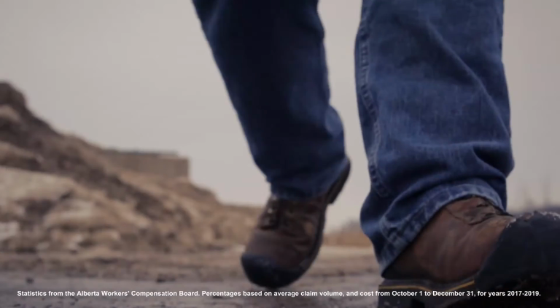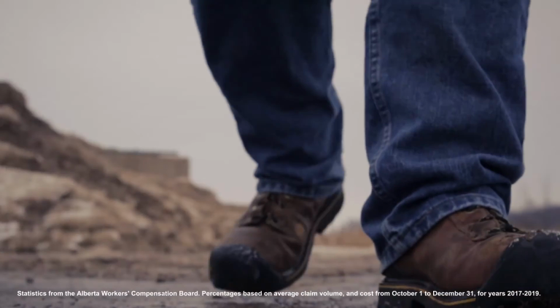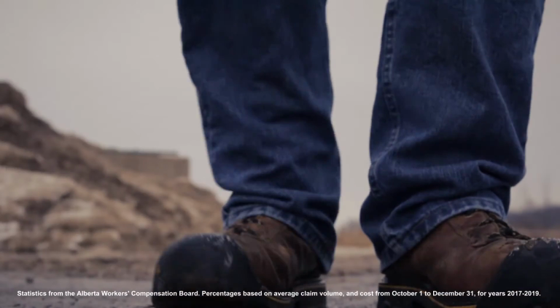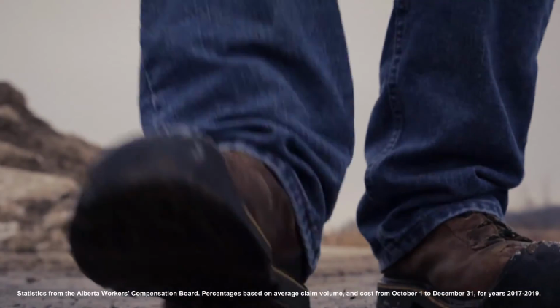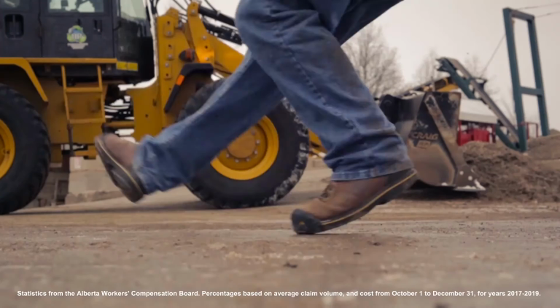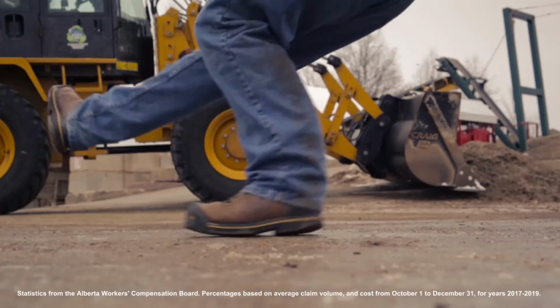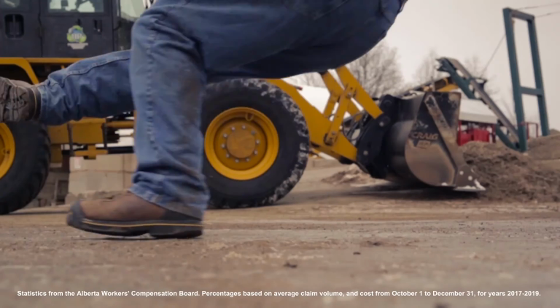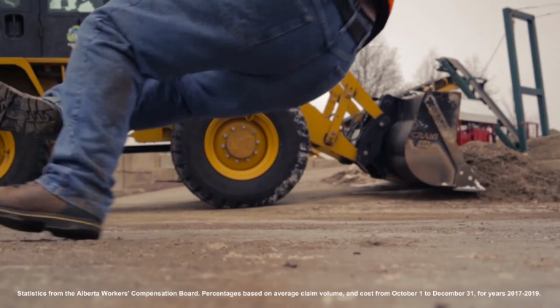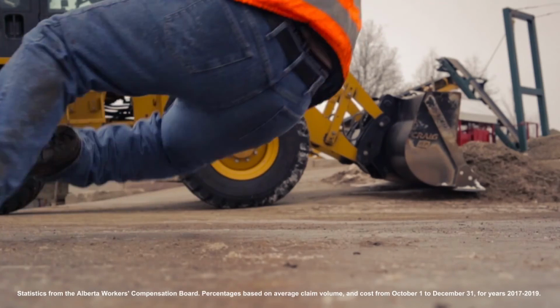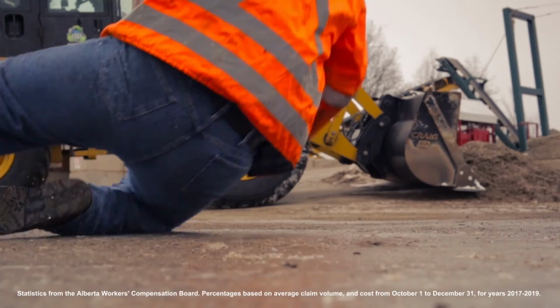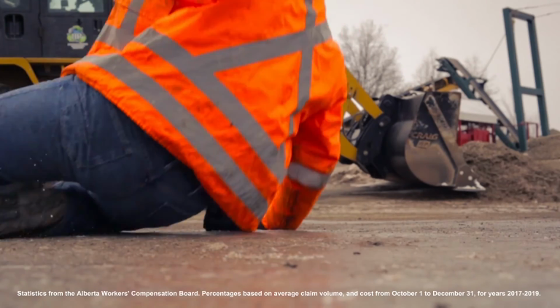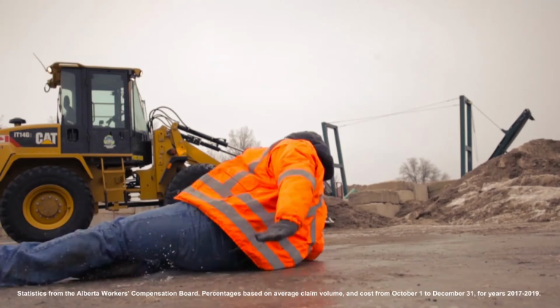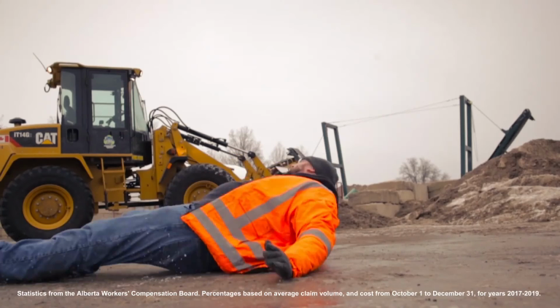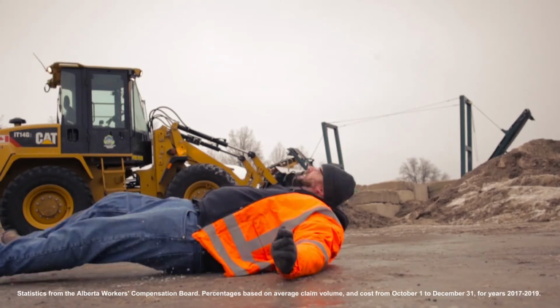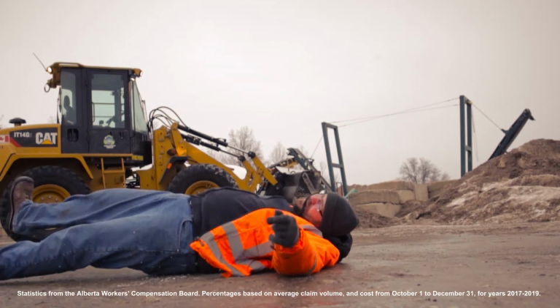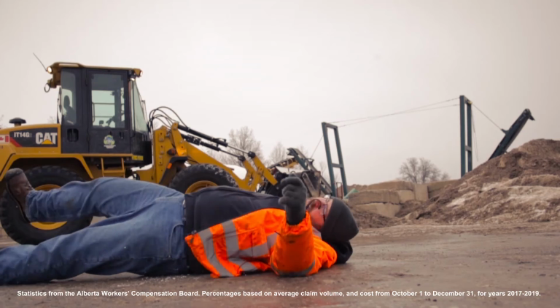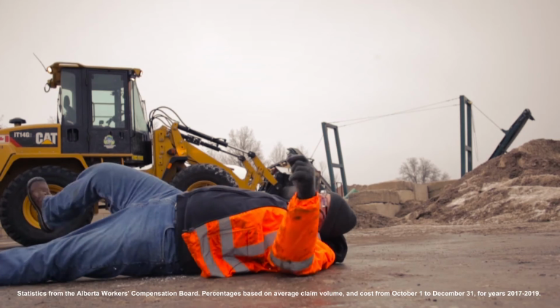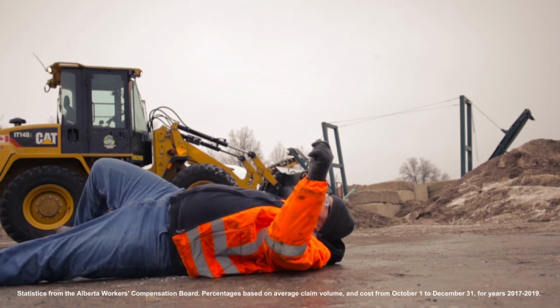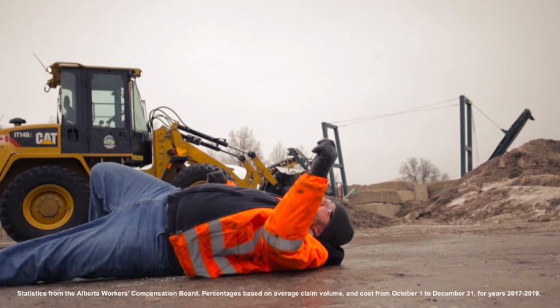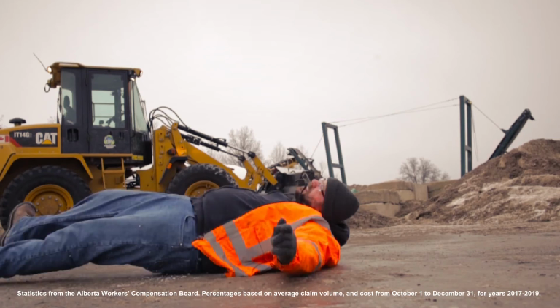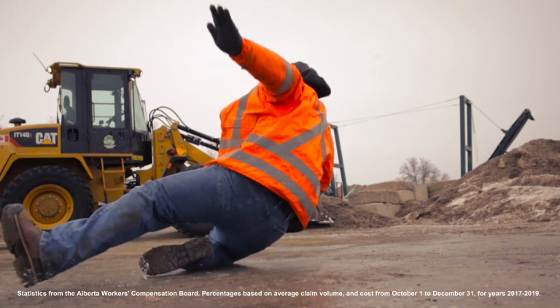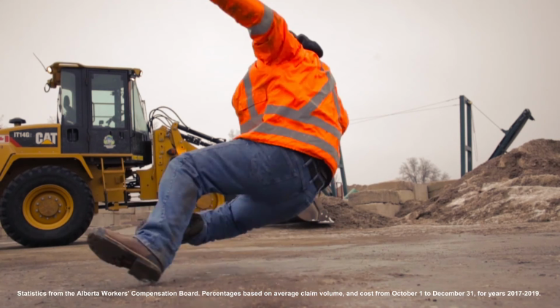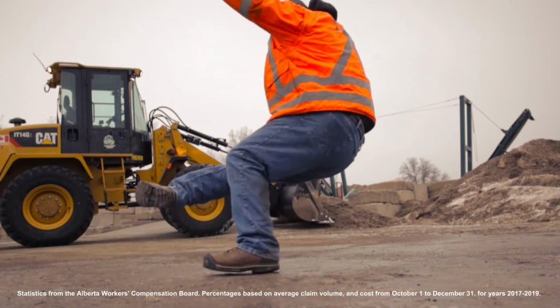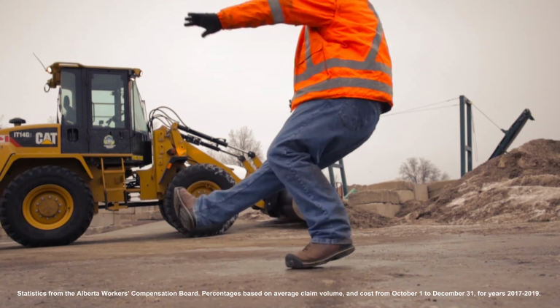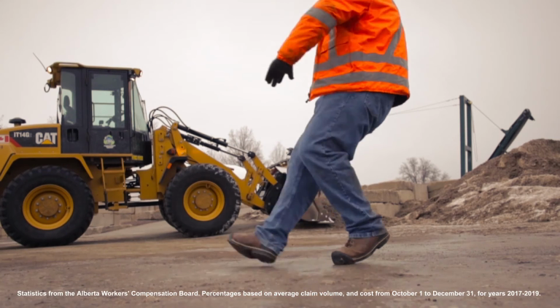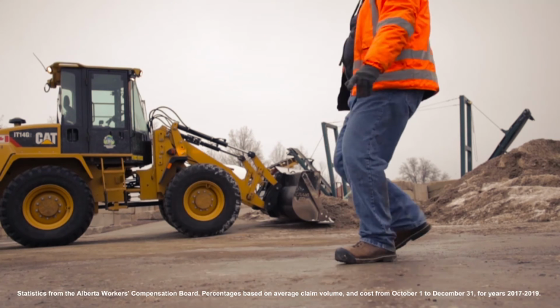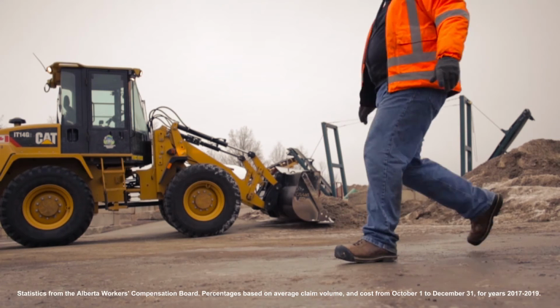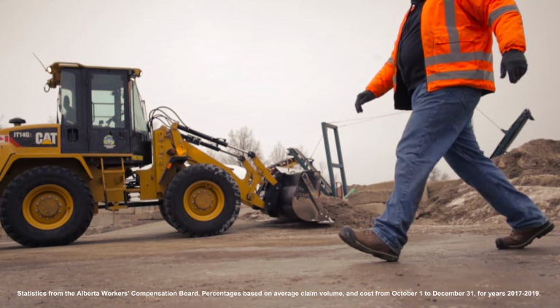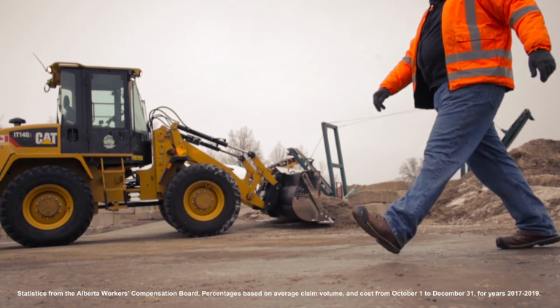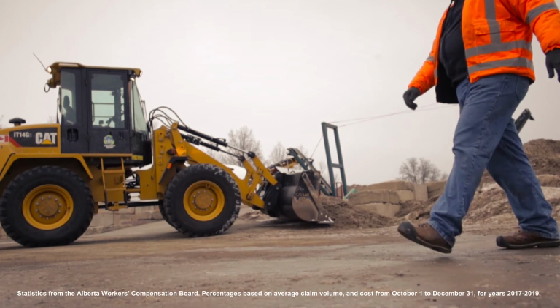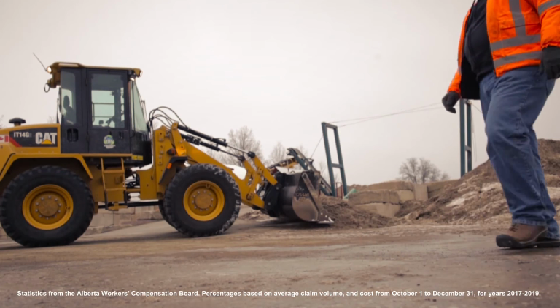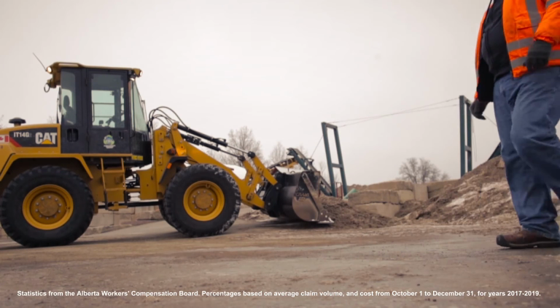According to the Alberta Workers' Compensation Board, between October 1st and December 31st, 53% of slip, trip, and fall claims were a result of a fall to a floor or a walkway.